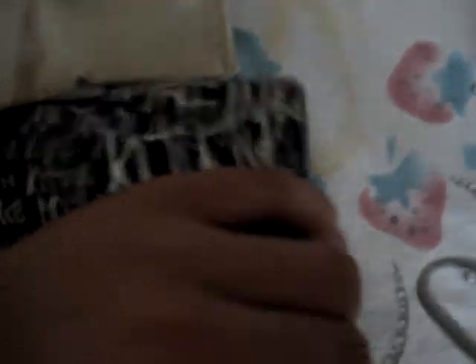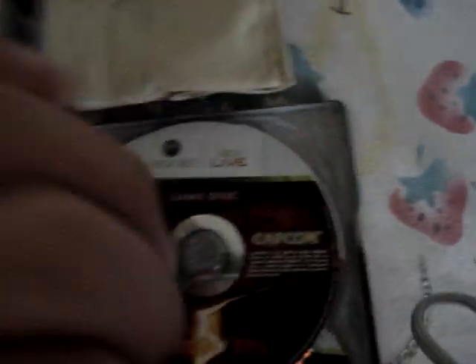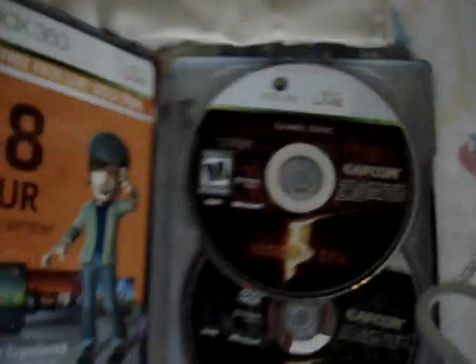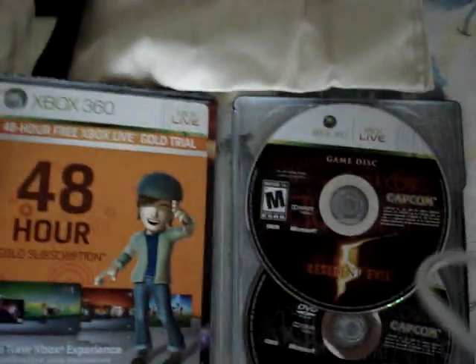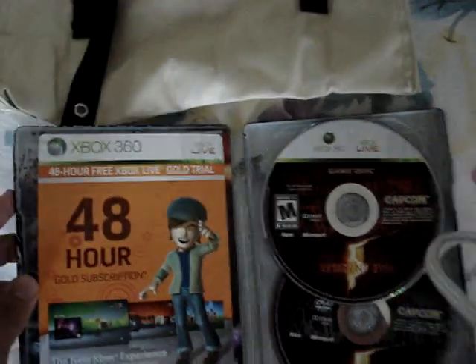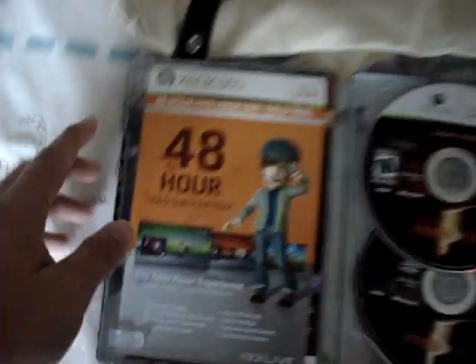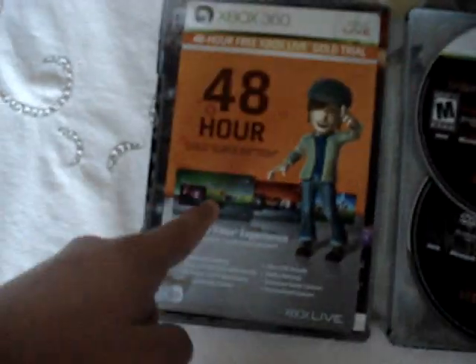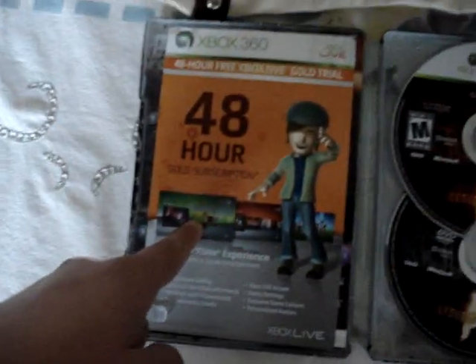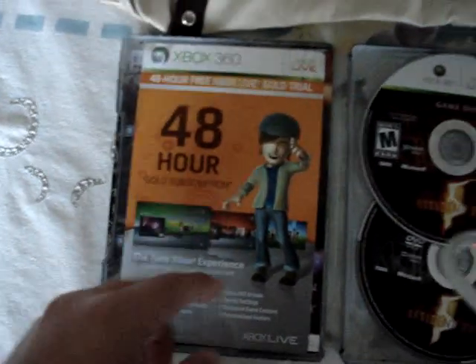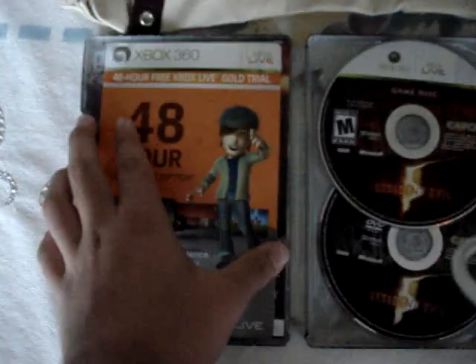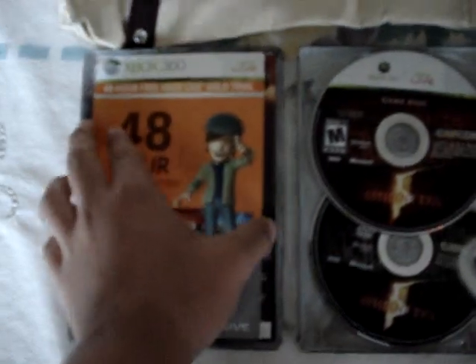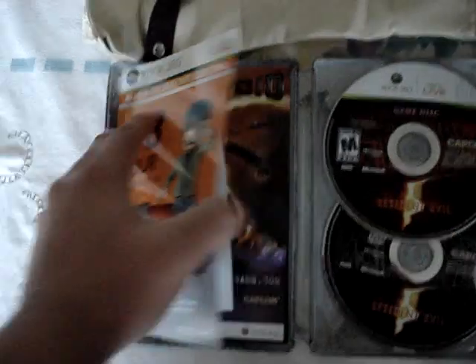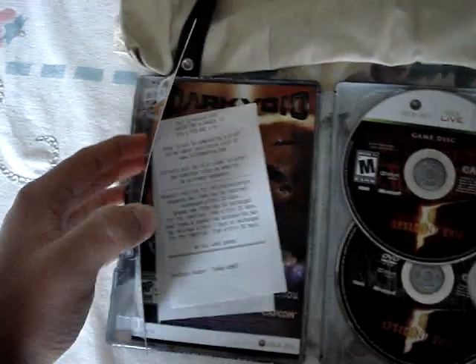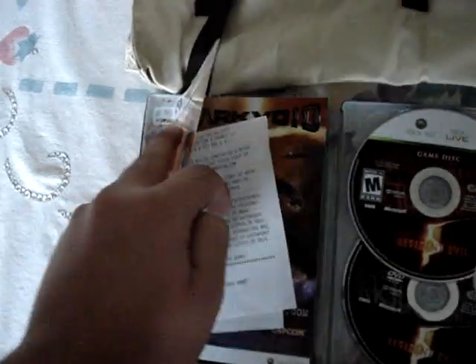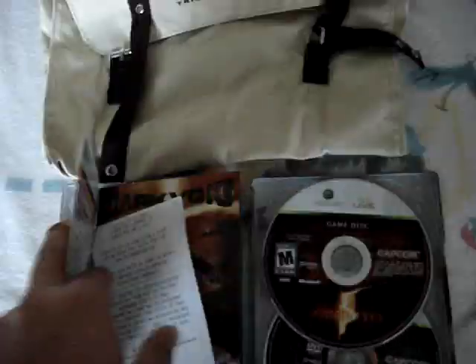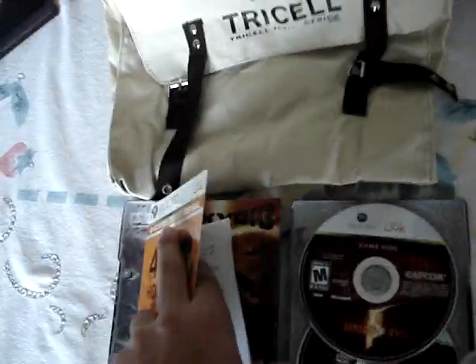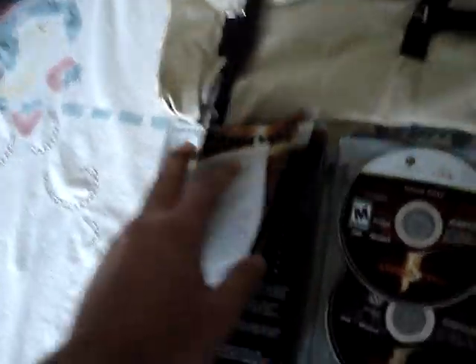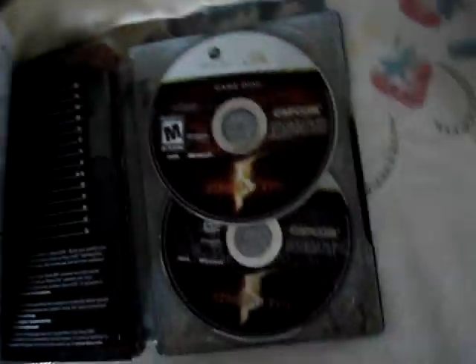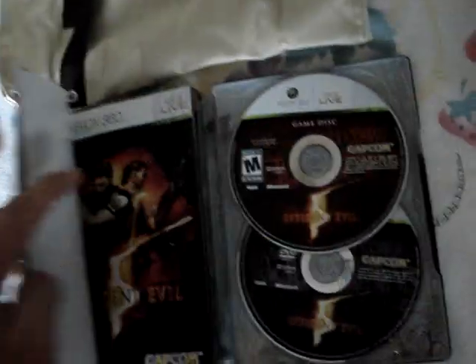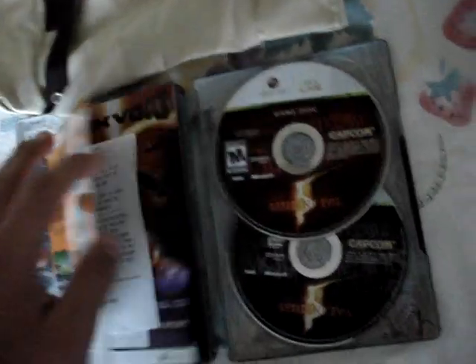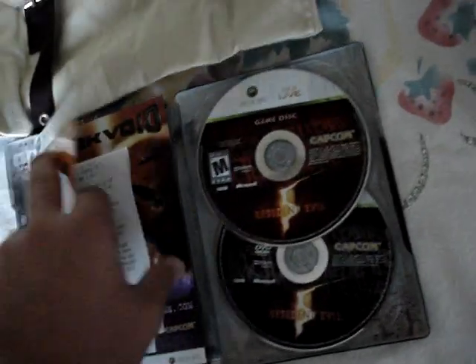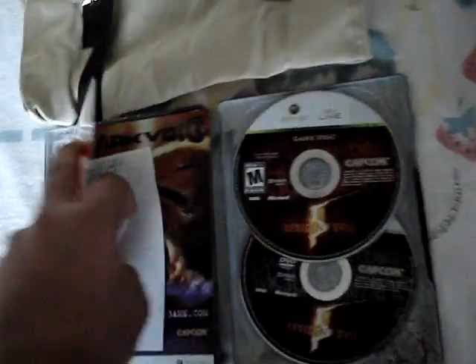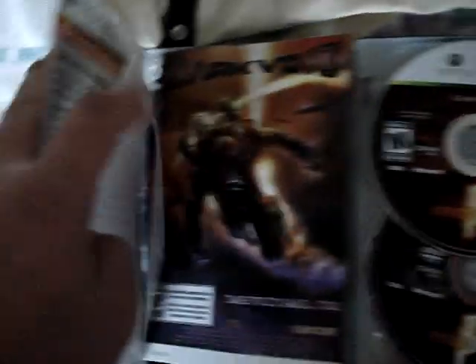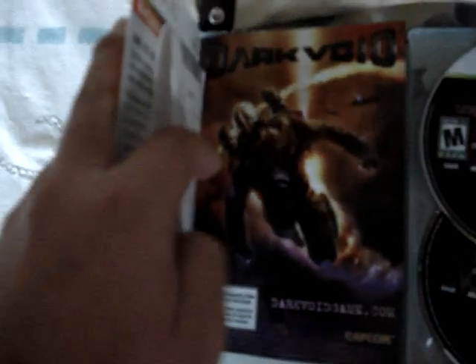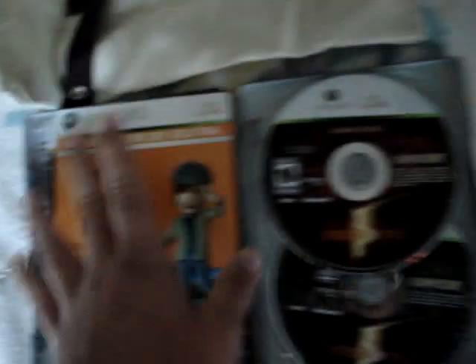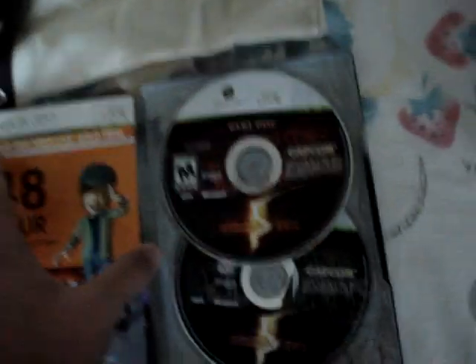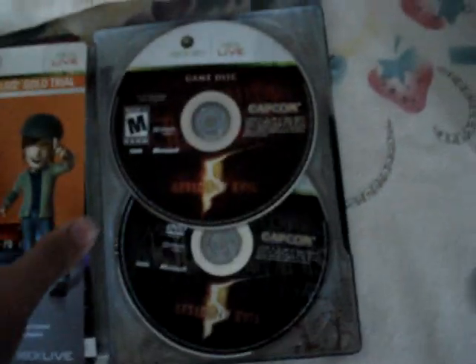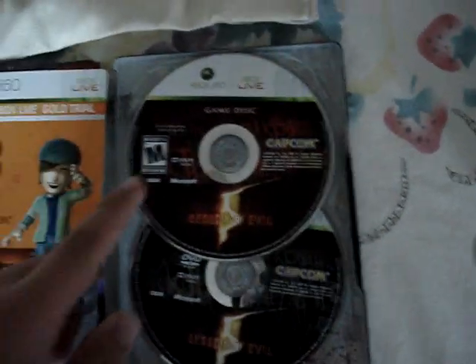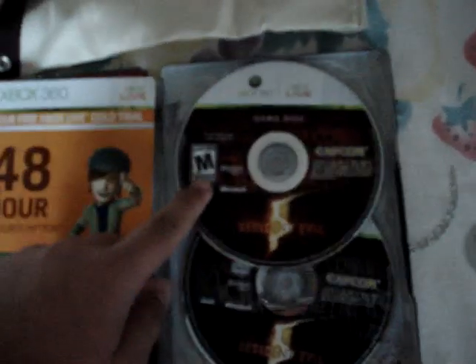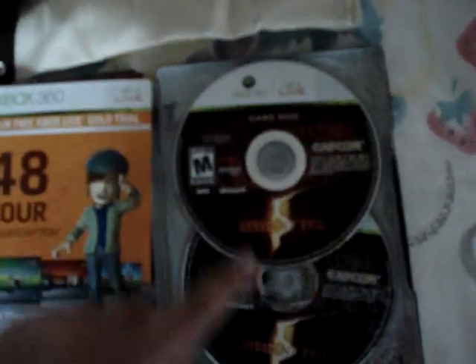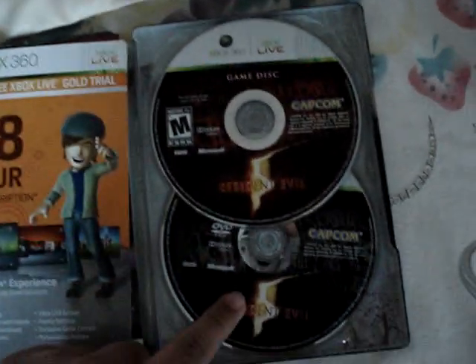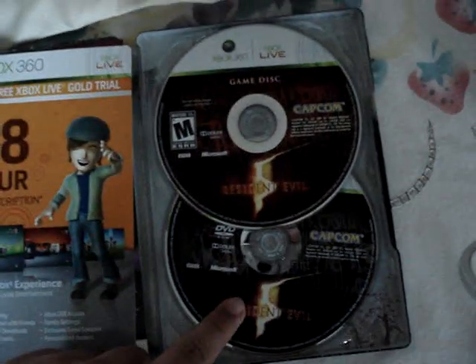Inside there's a 40-hour trial — awesome — a manual, and I also got it at GameStop, a little preview for Dark Void, two discs: the game and bonus content.